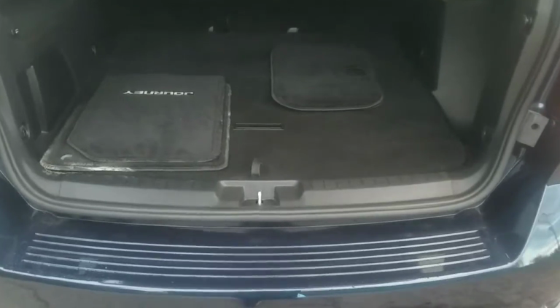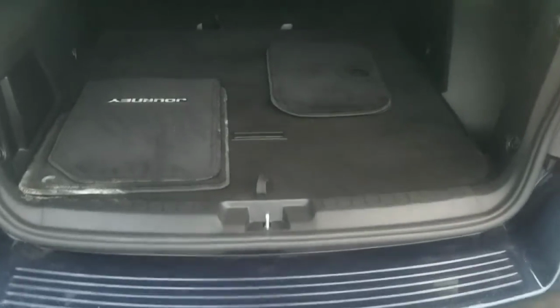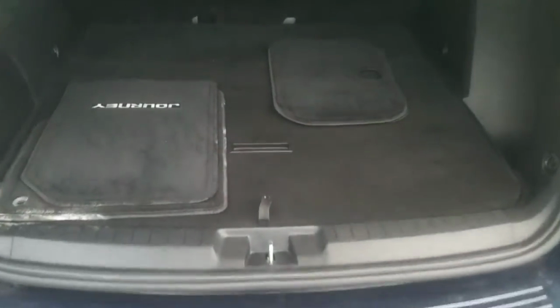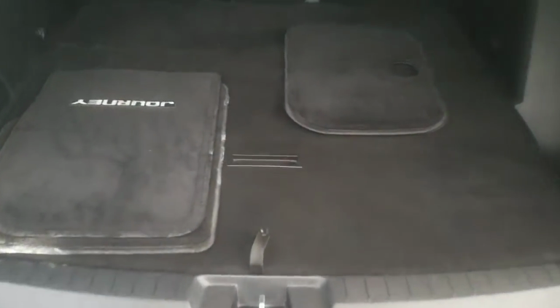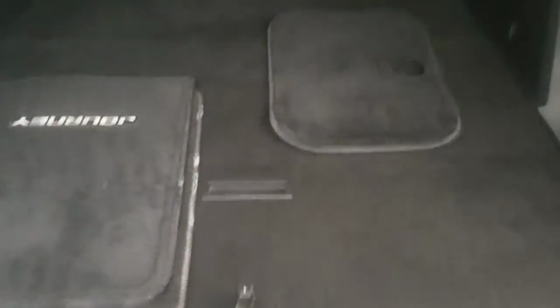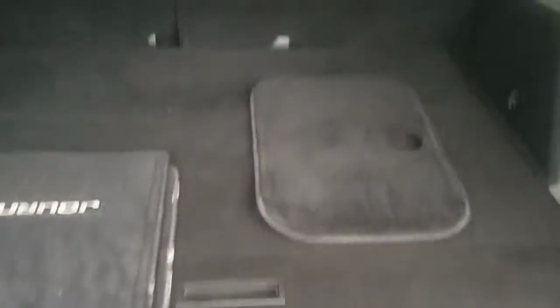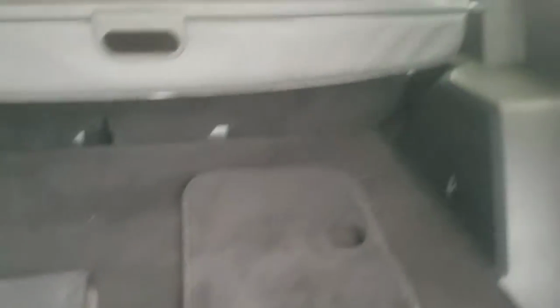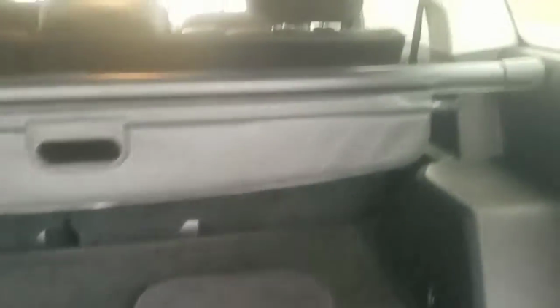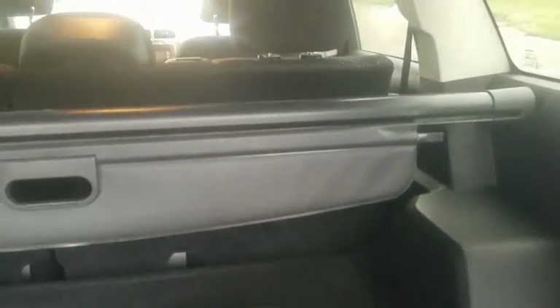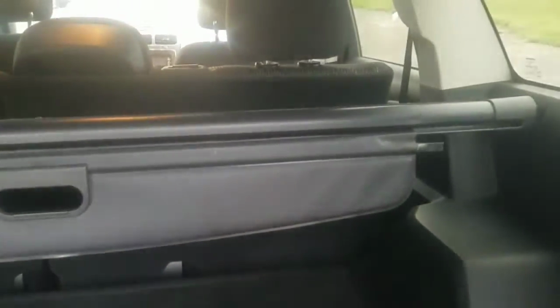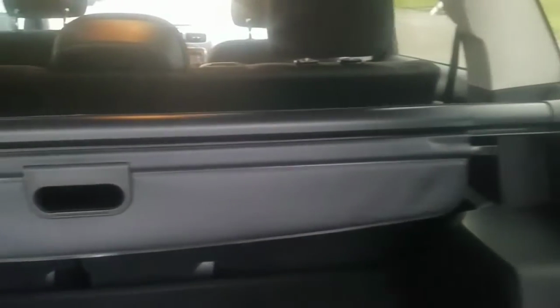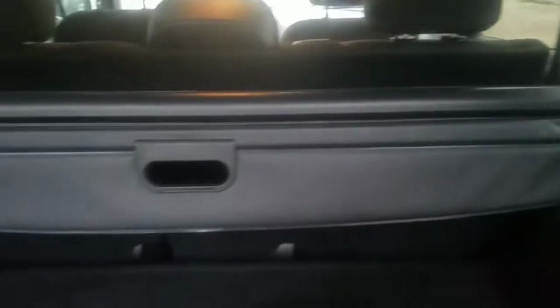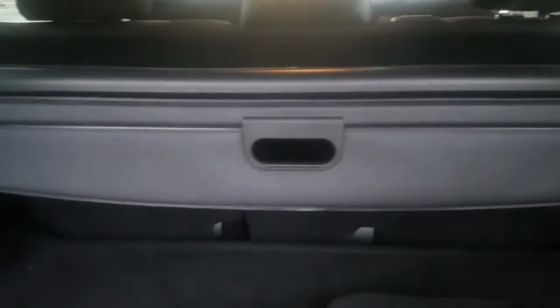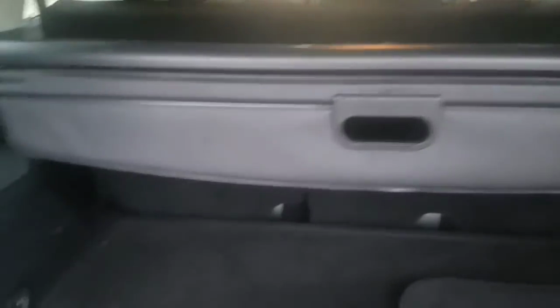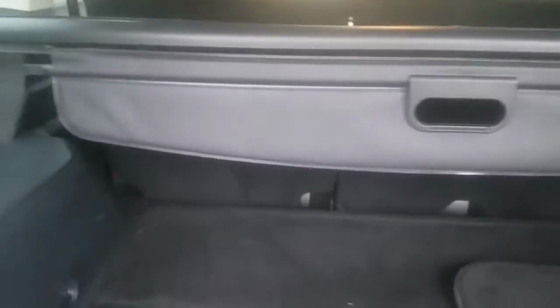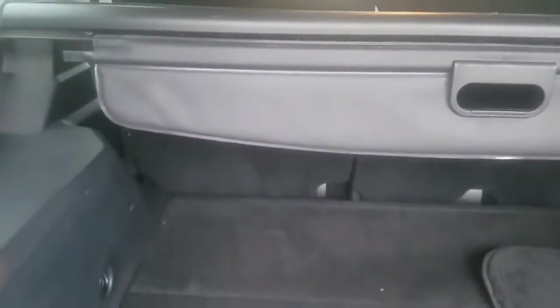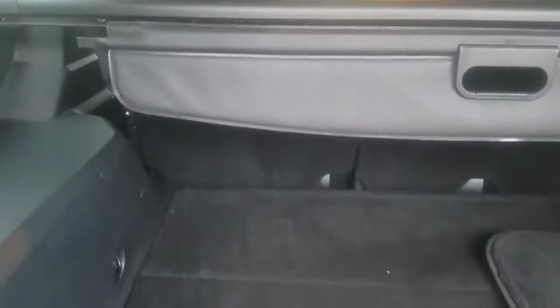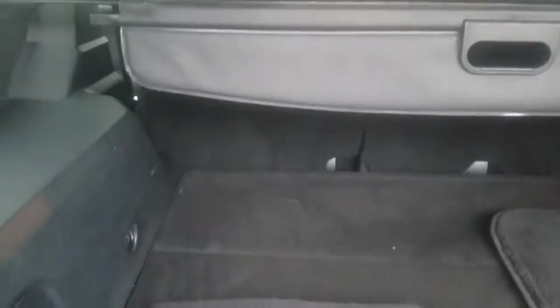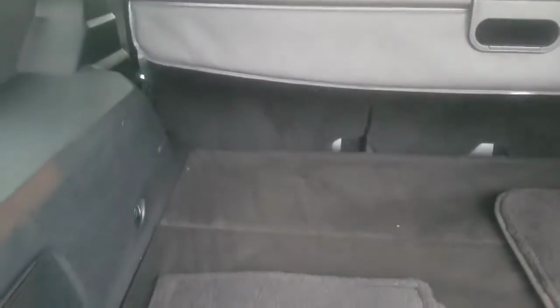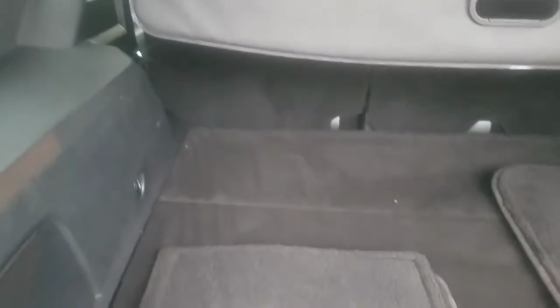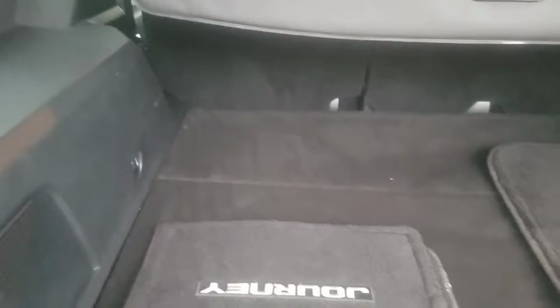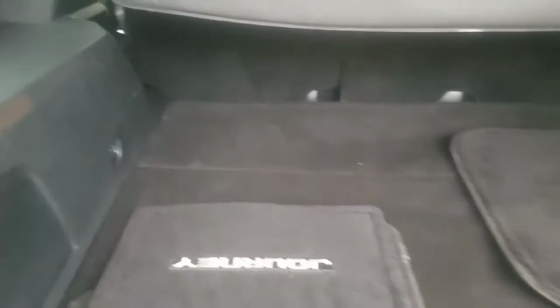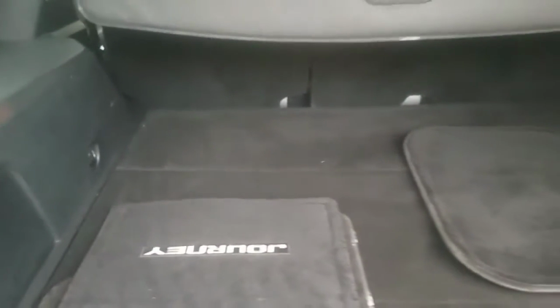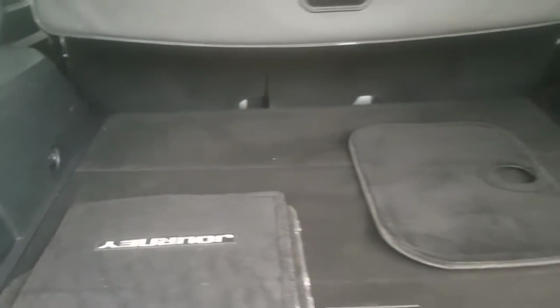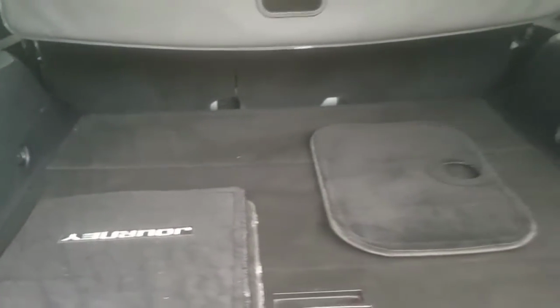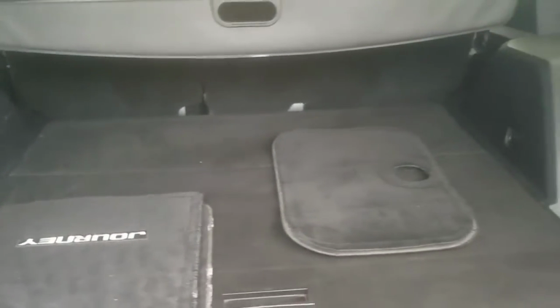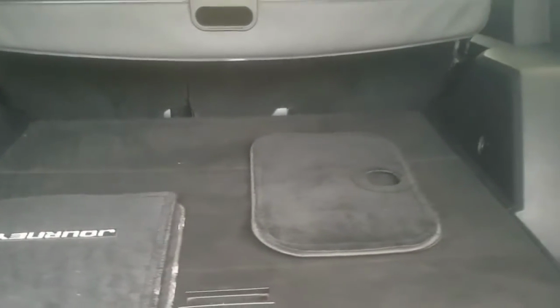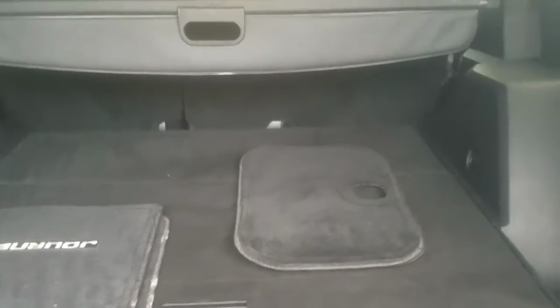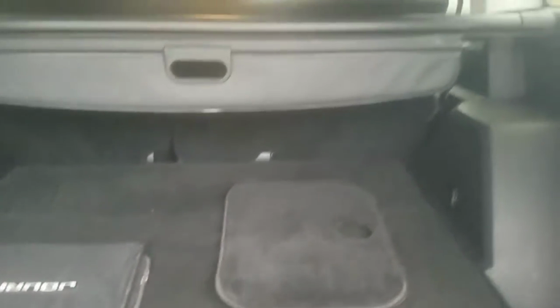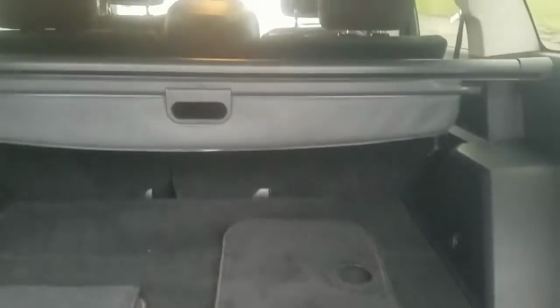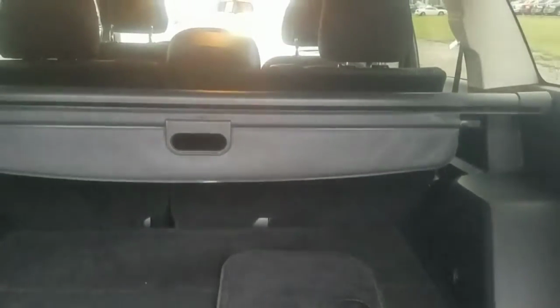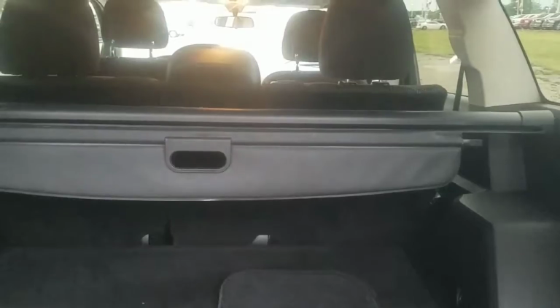Here we have your cargo space in the rear. You can fold the back seats down, so if you need to store more space, you will have it.